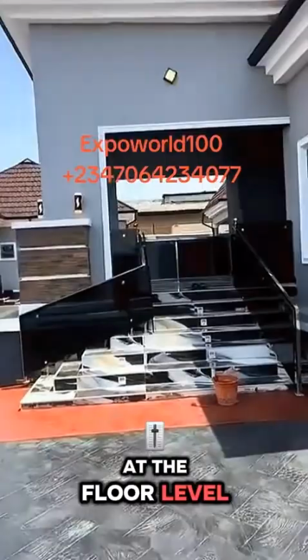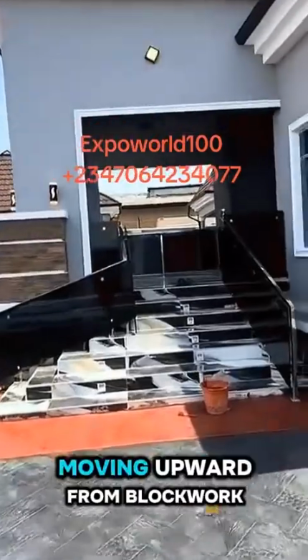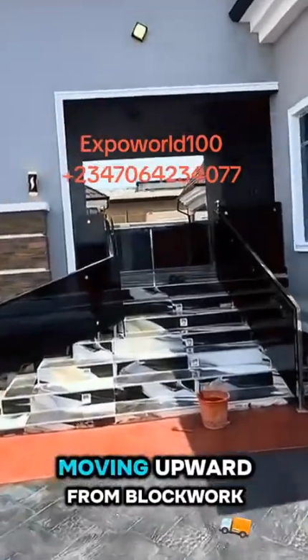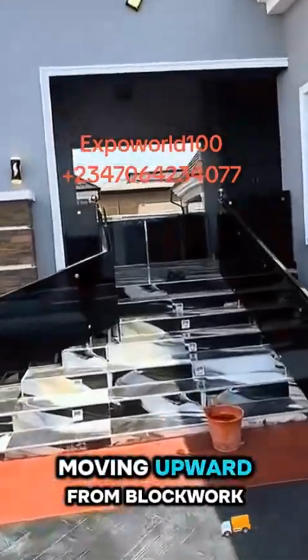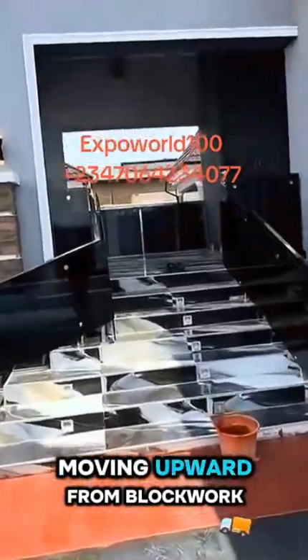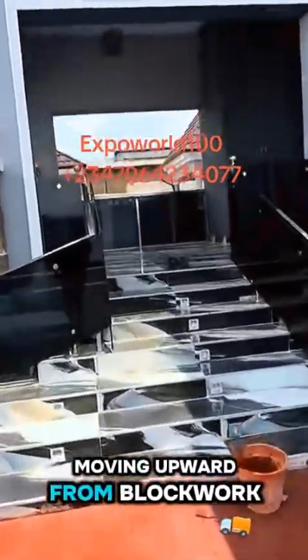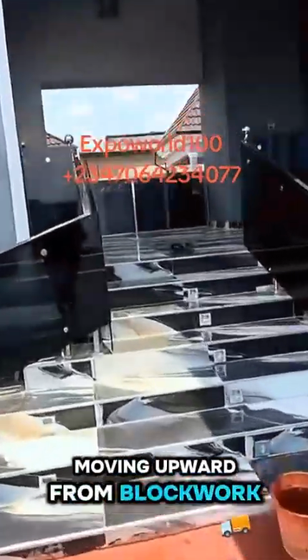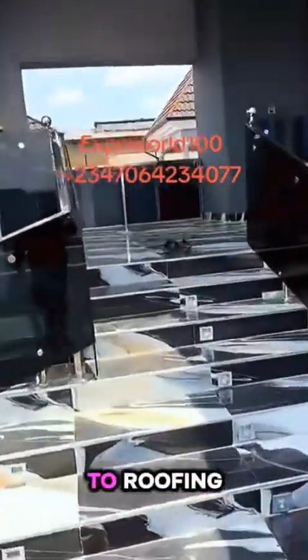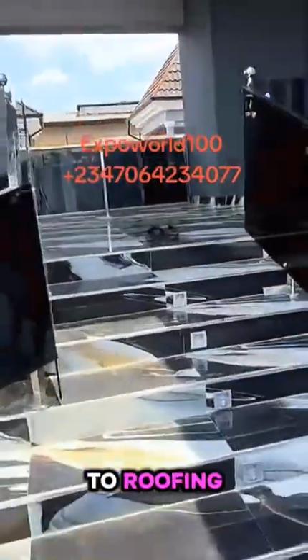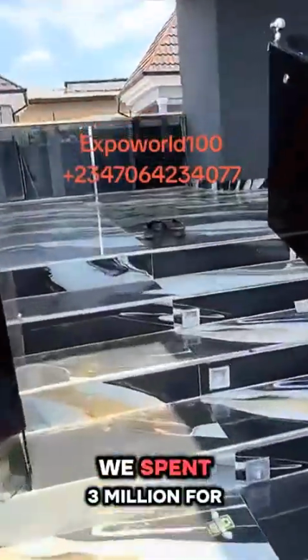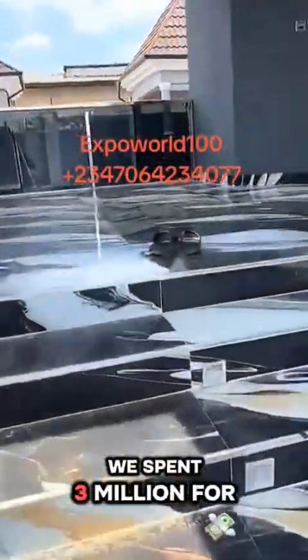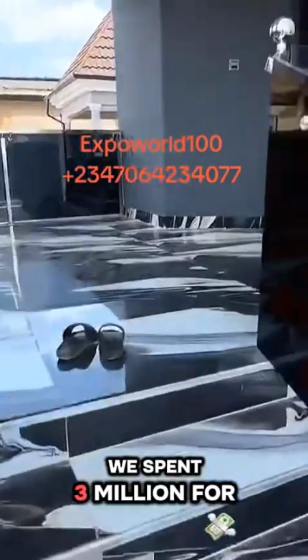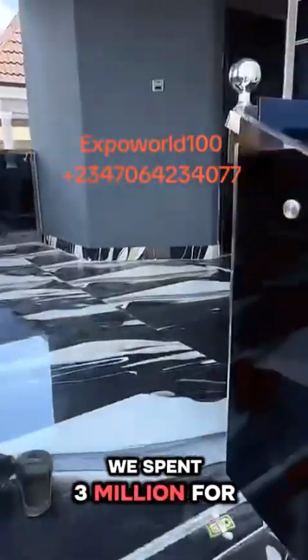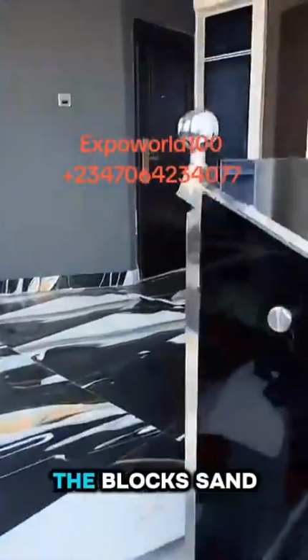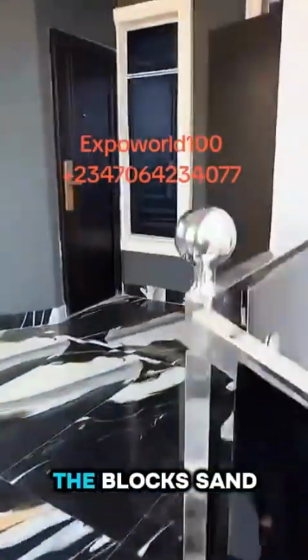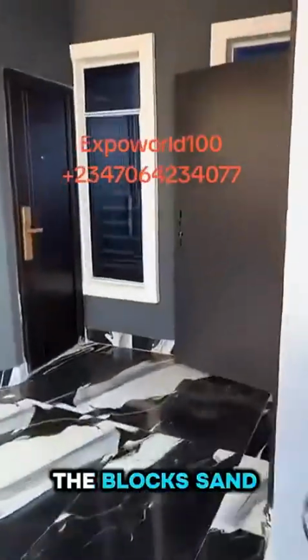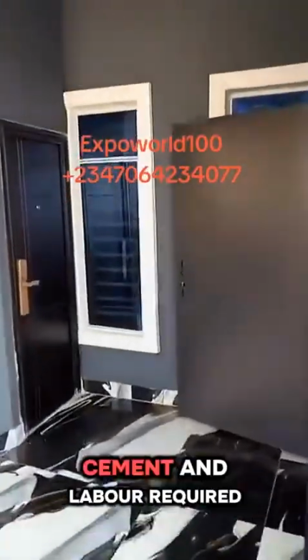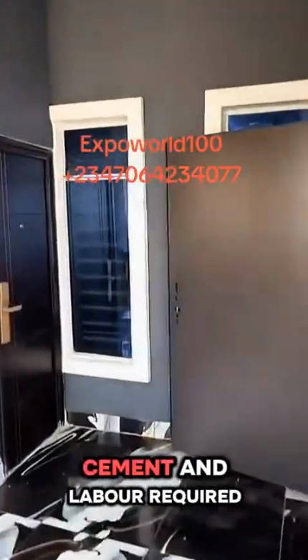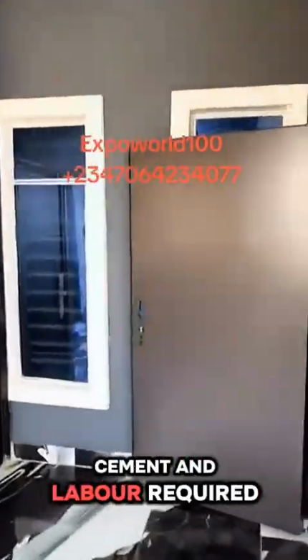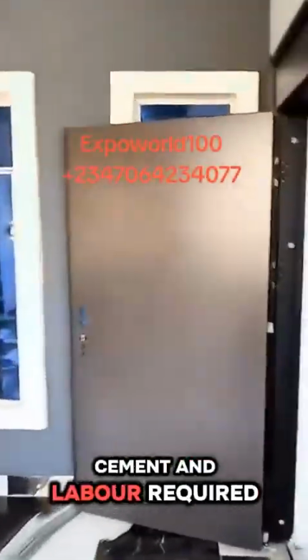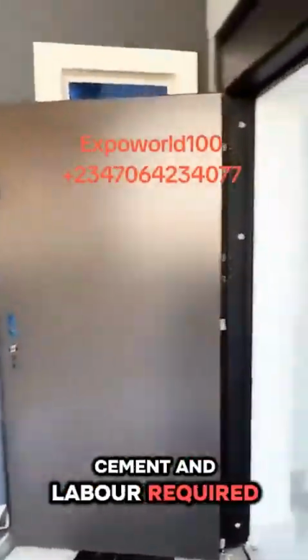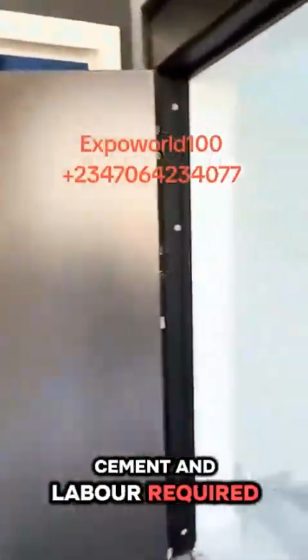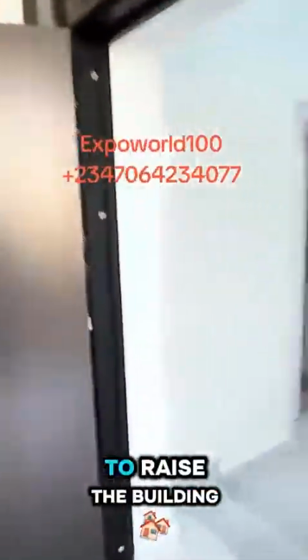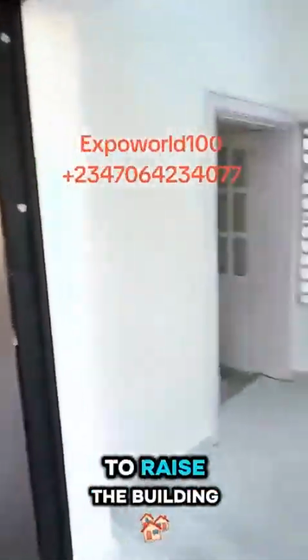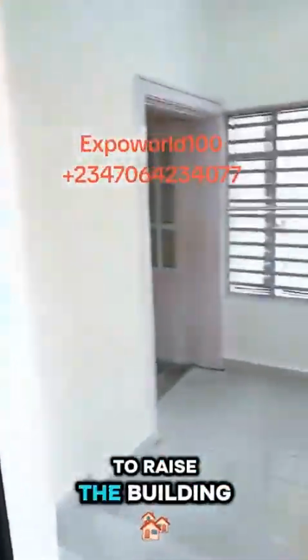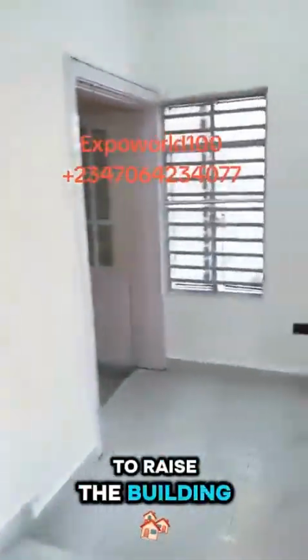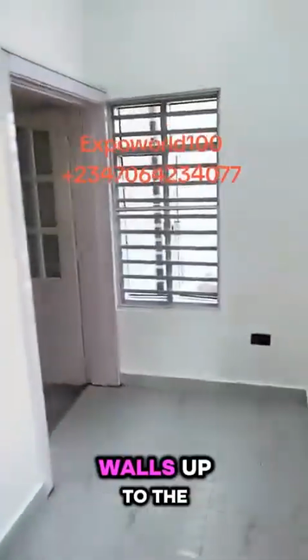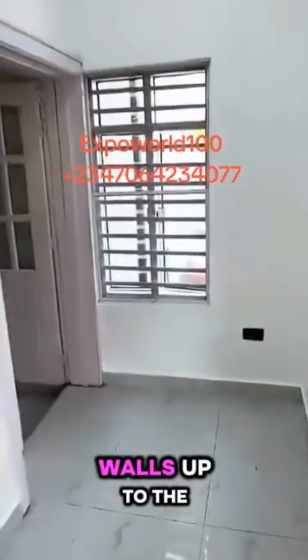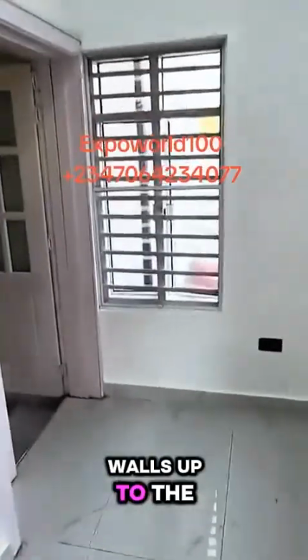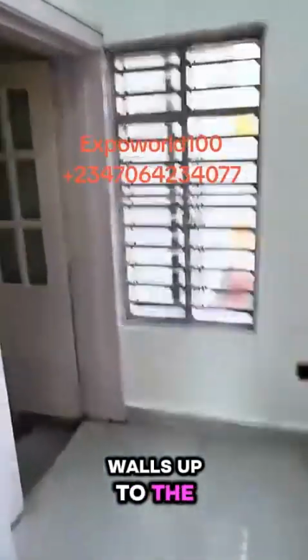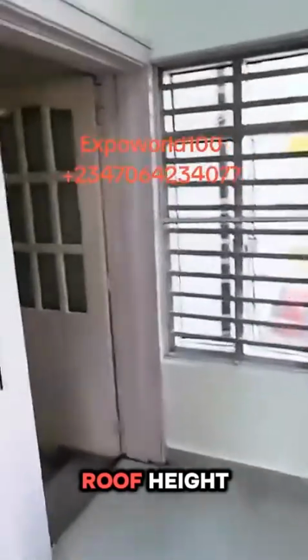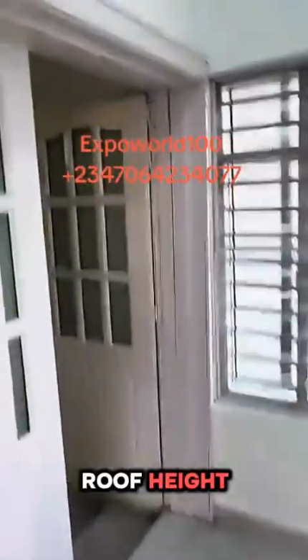Moving upward, from block work to roofing we spent 3 million for the blocks, sand, cement, and labour required to raise the building walls up to the roof height.